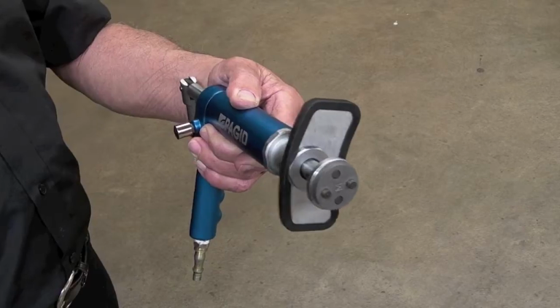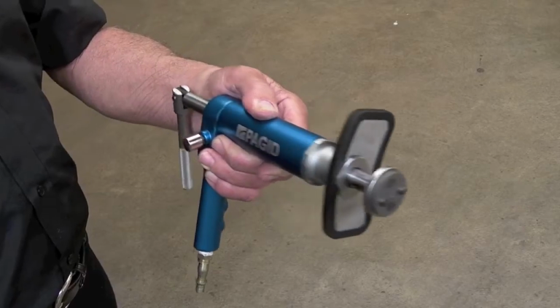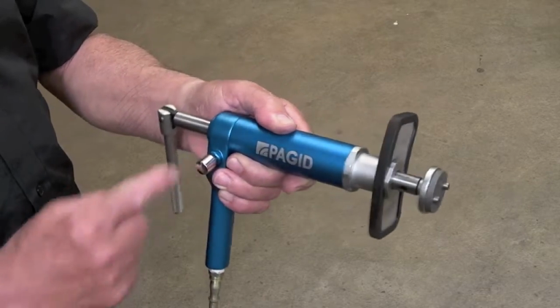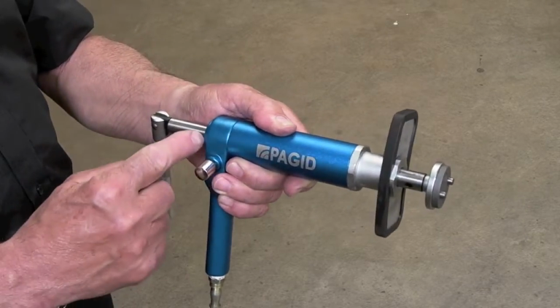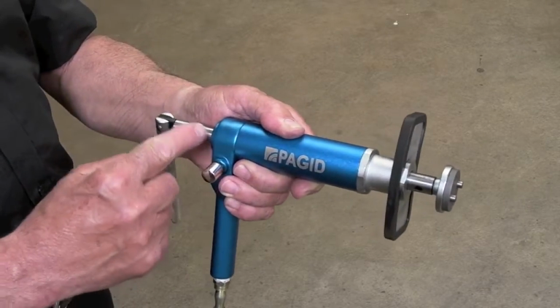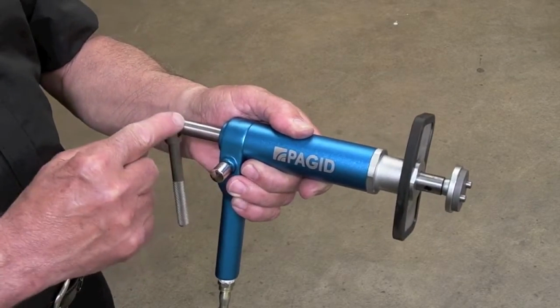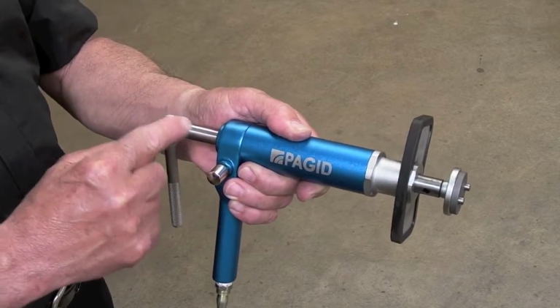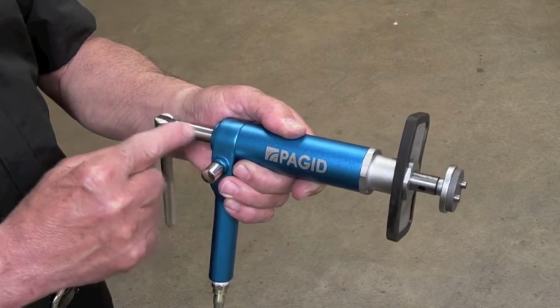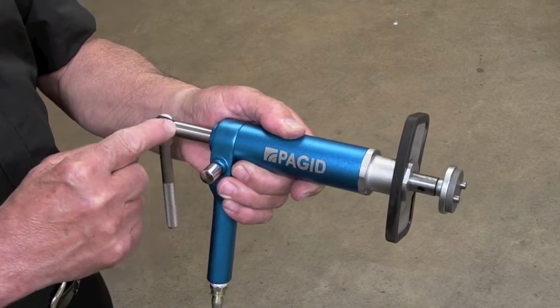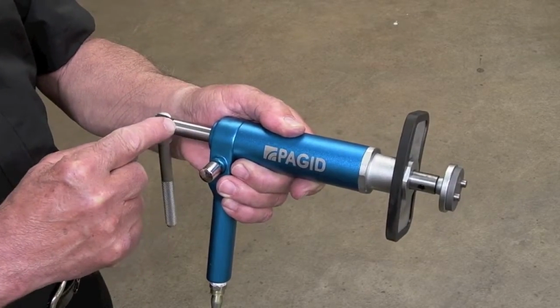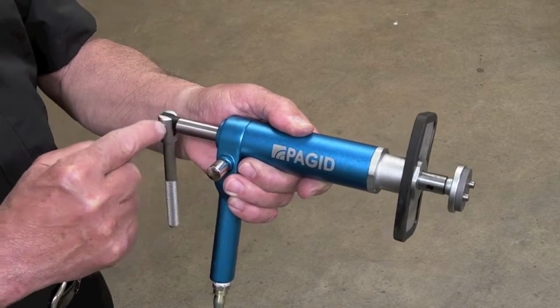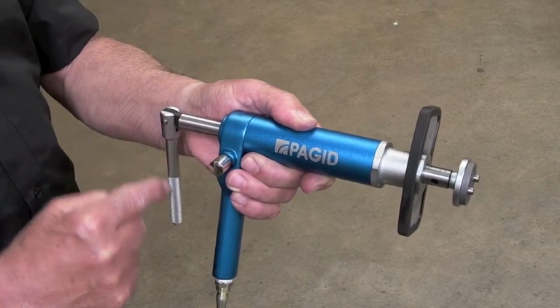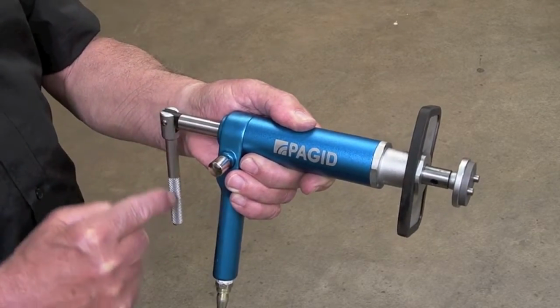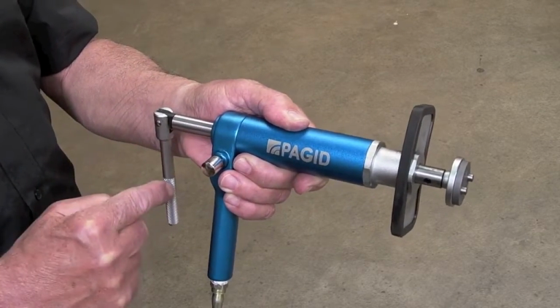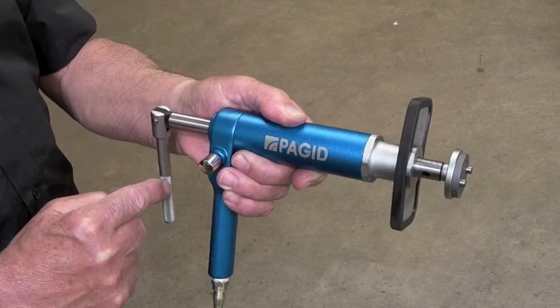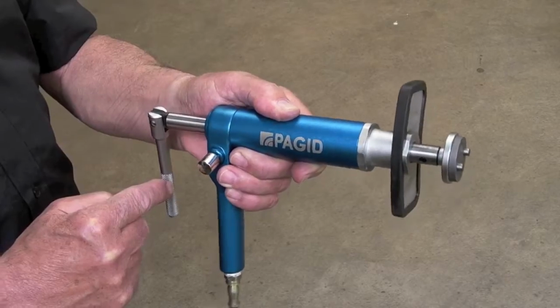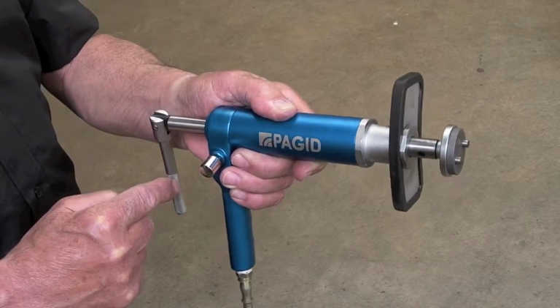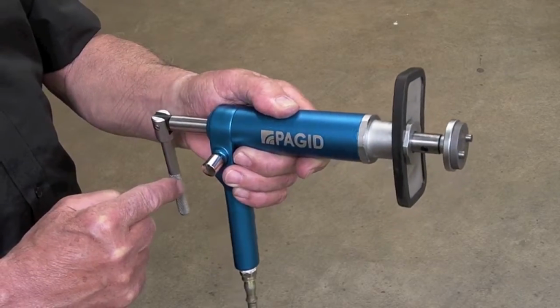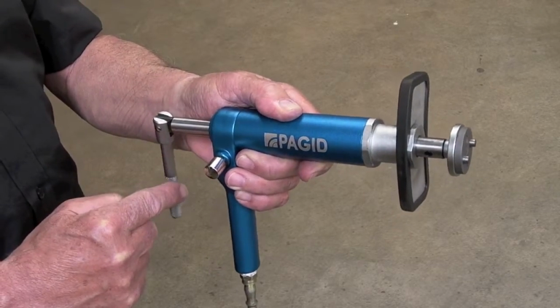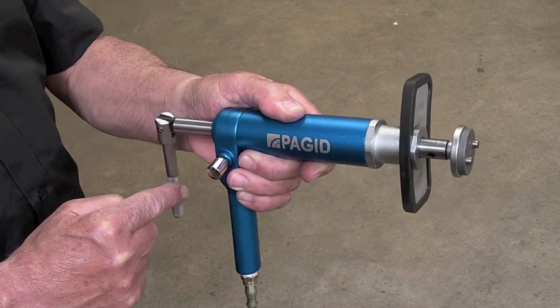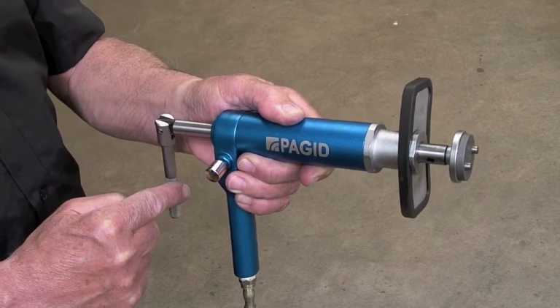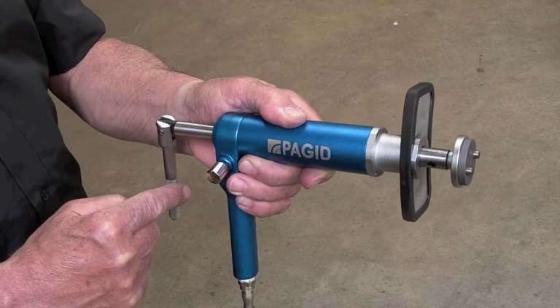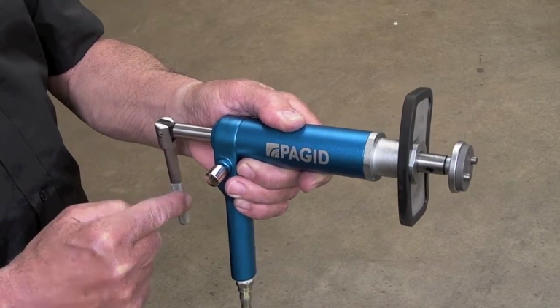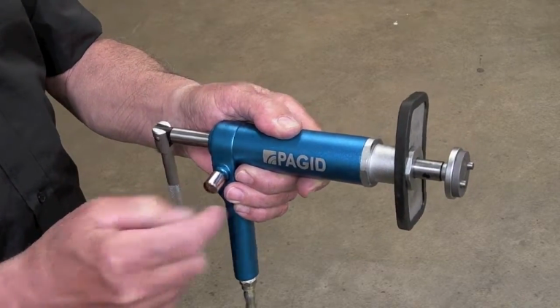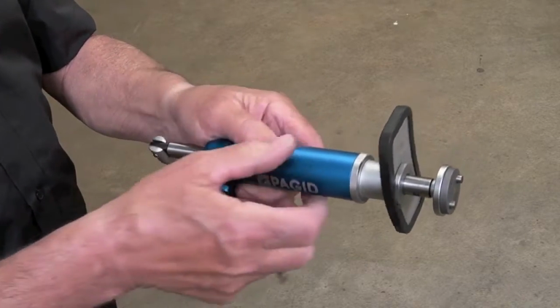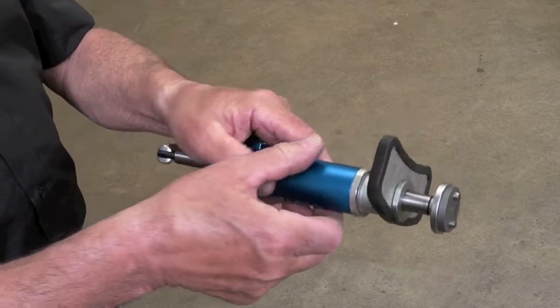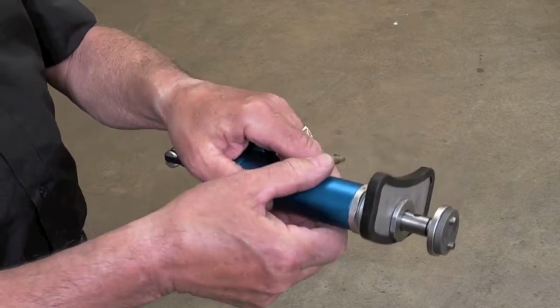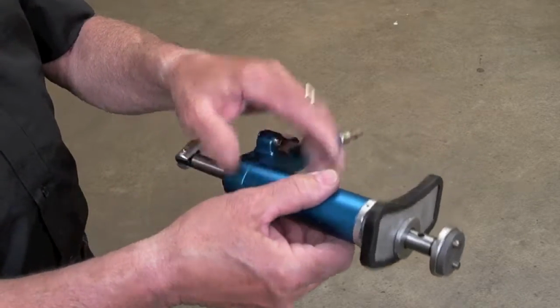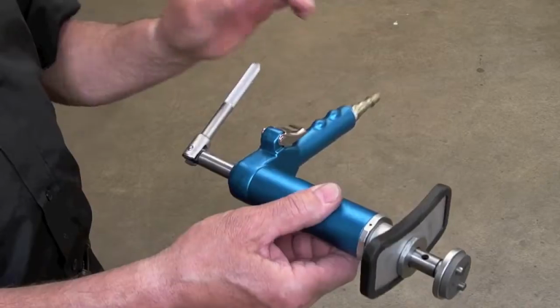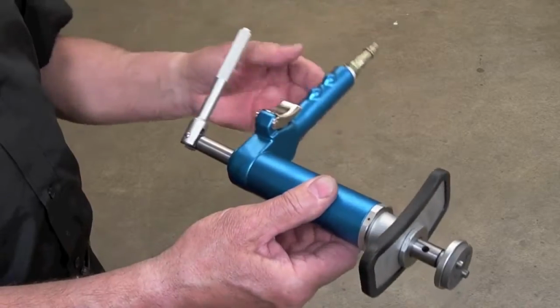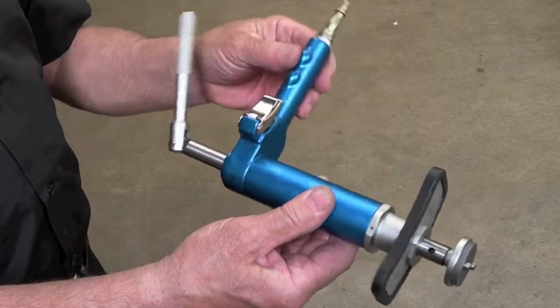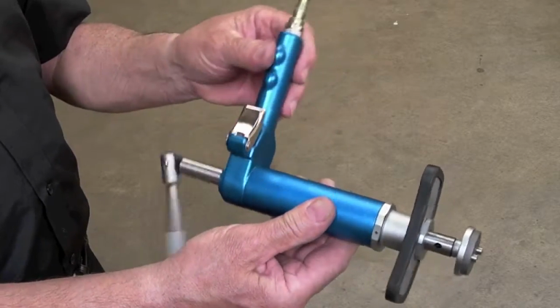On the end of the shaft is a winding bar, which is used to turn back the piston. On the other side is a trigger to operate the air pressure.